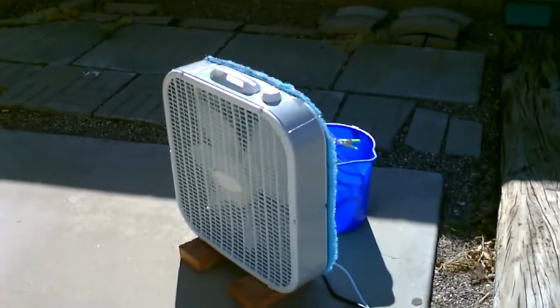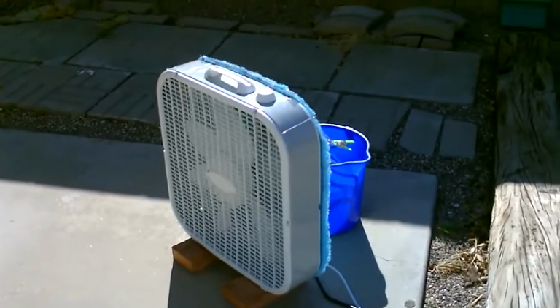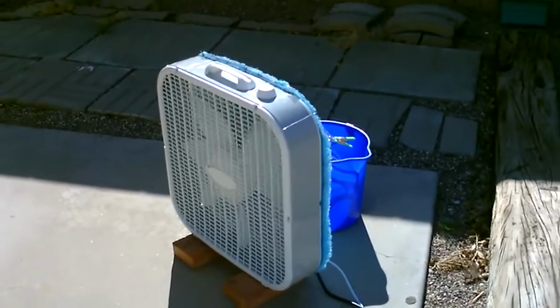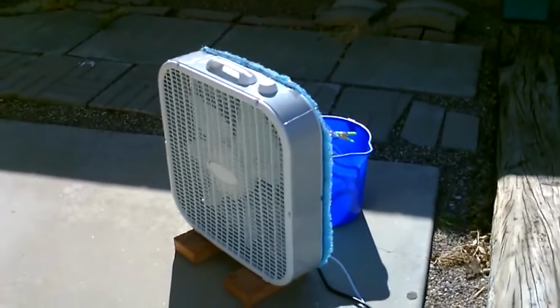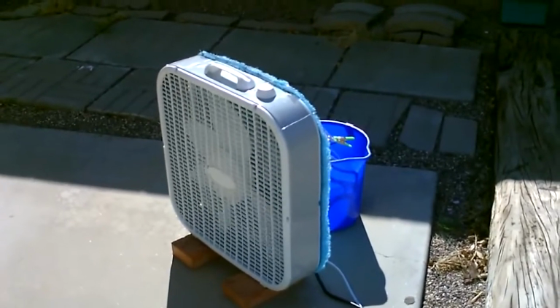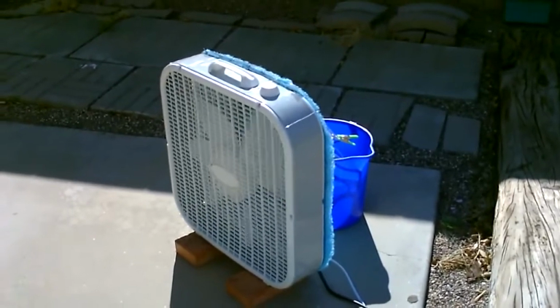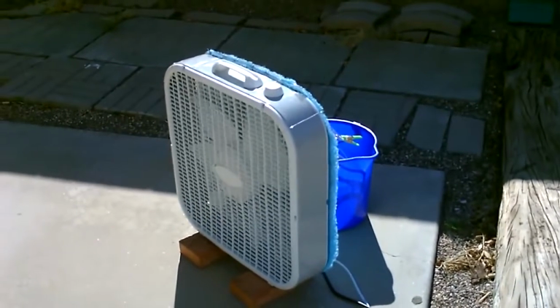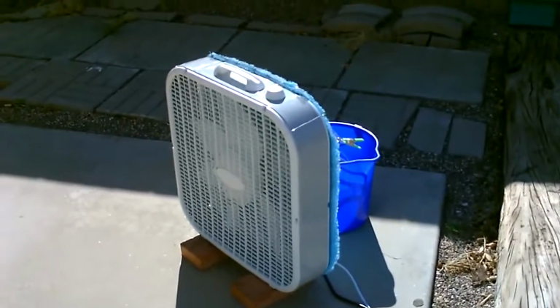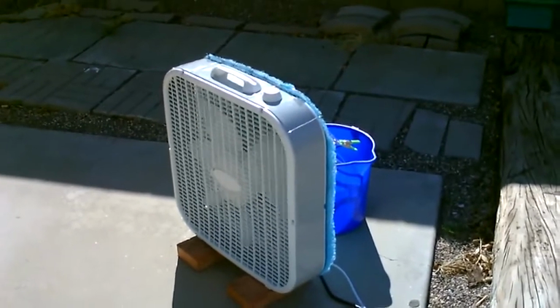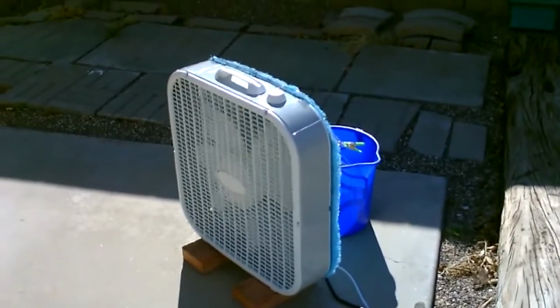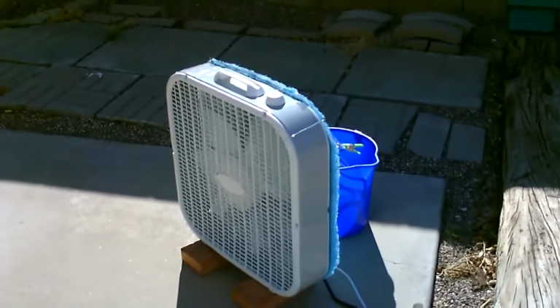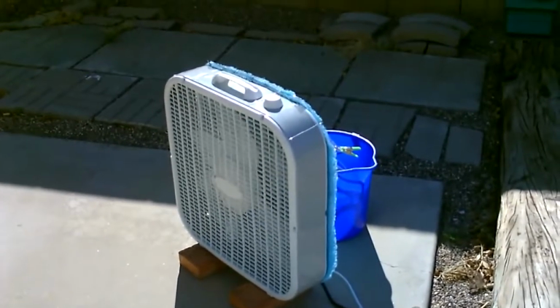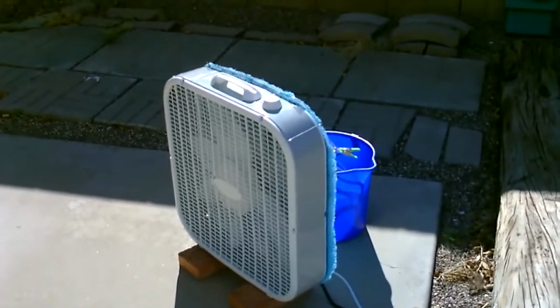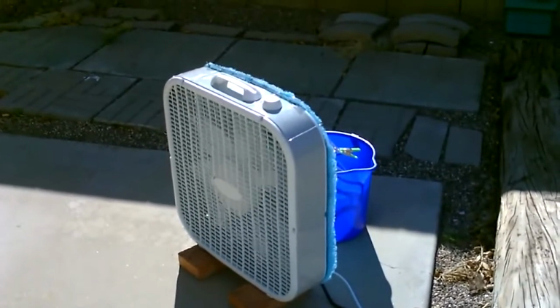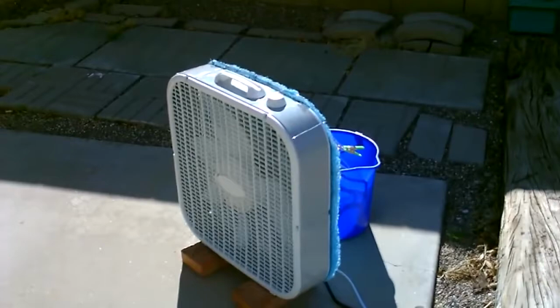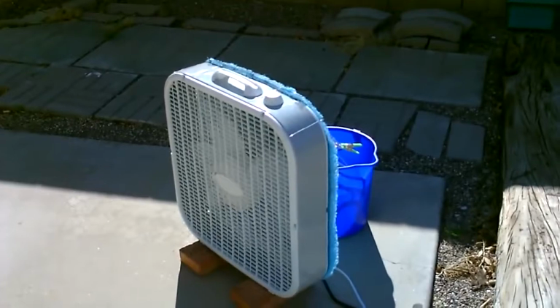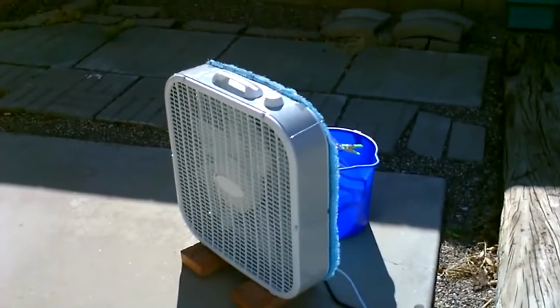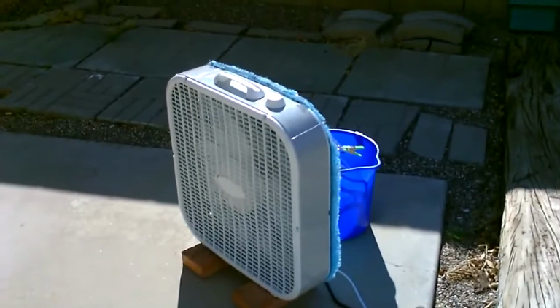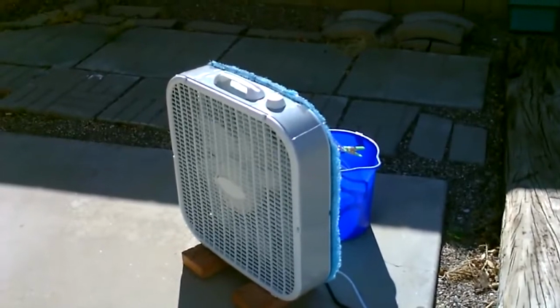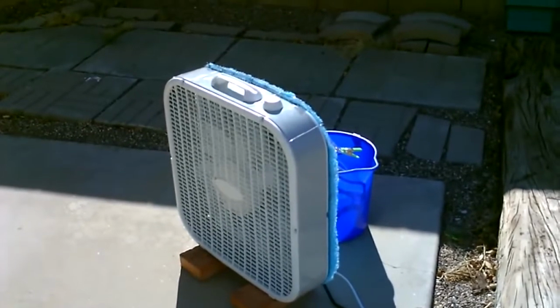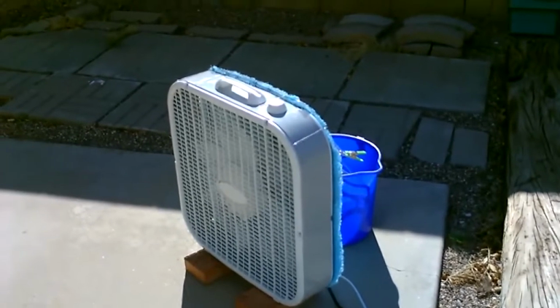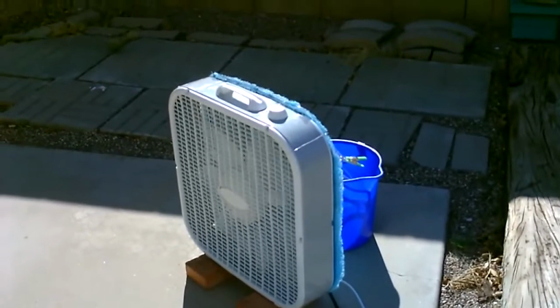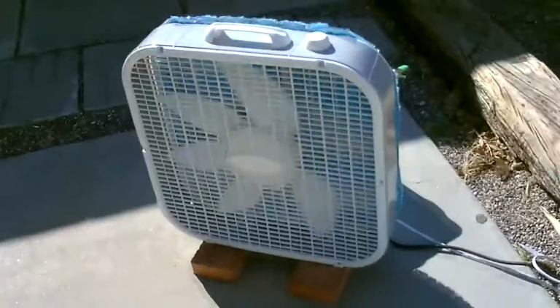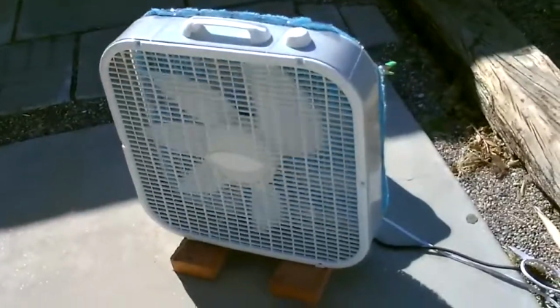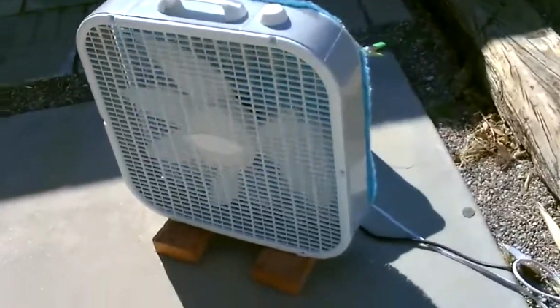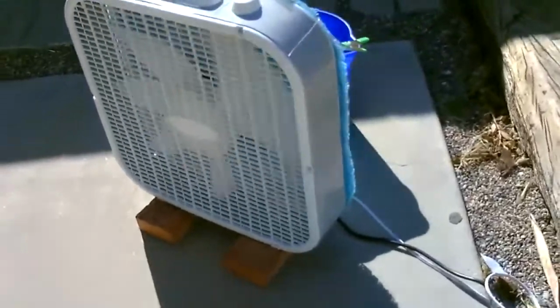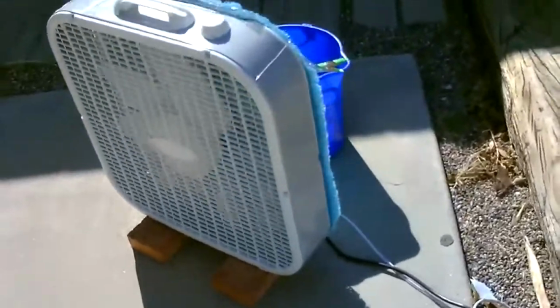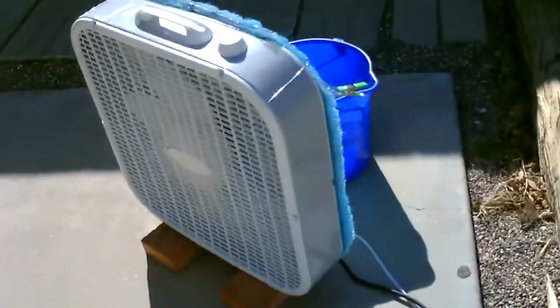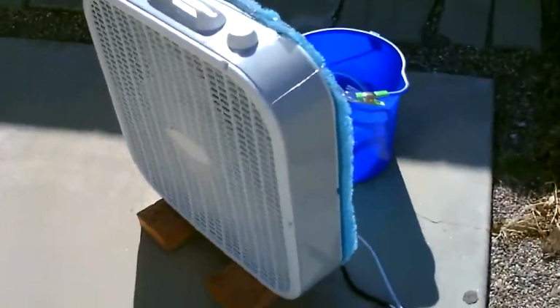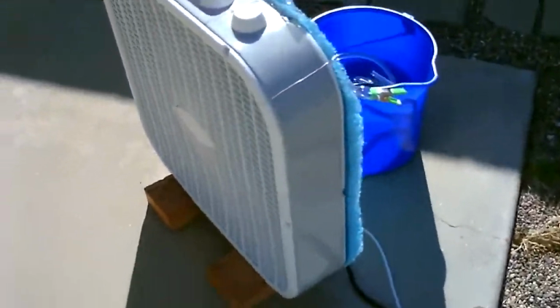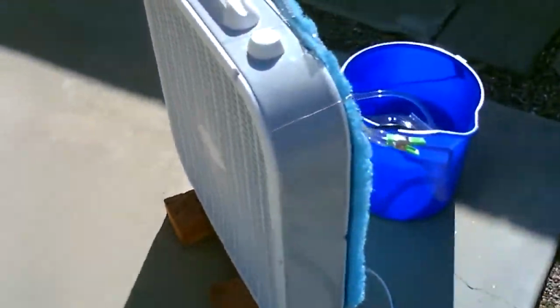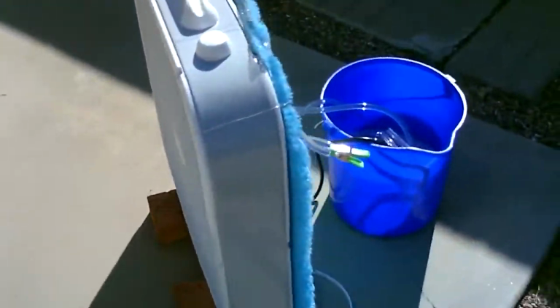Hey there, this is just a quick video to show you how I took a 20 inch box fan and turned it into an evaporative cooling 20 inch box fan. It's a real easy build and I'll show you how to do it.